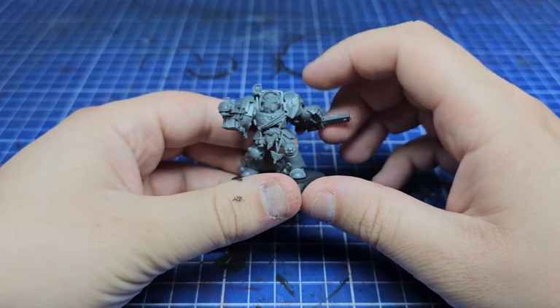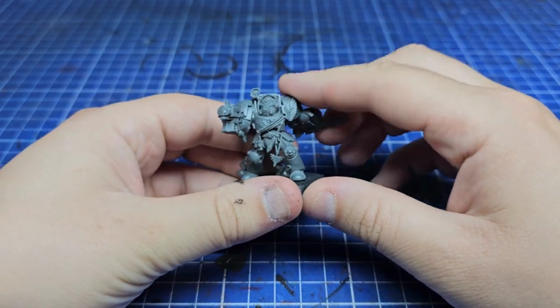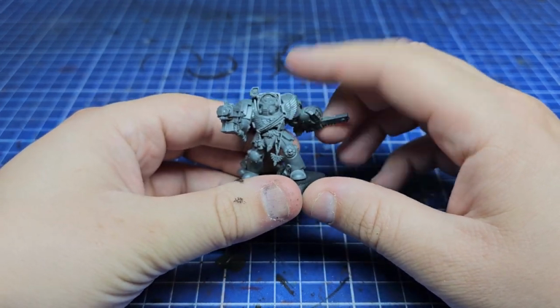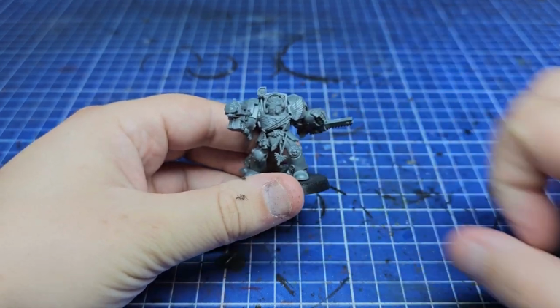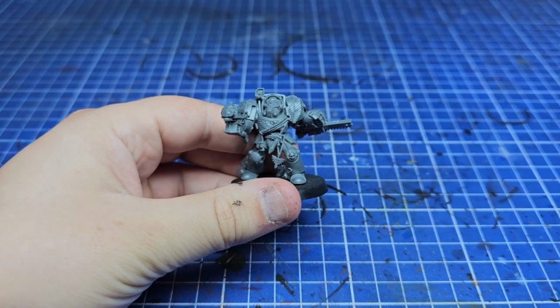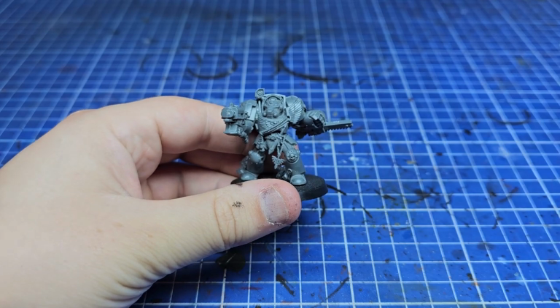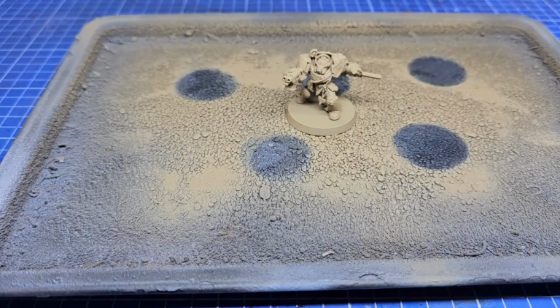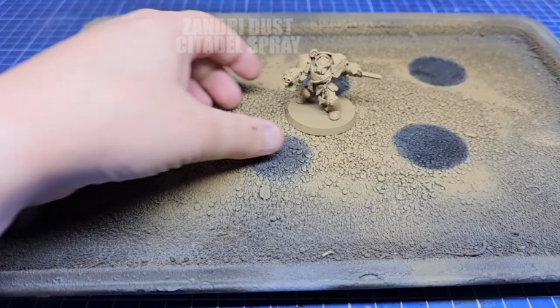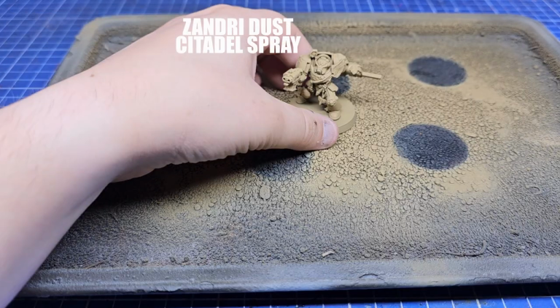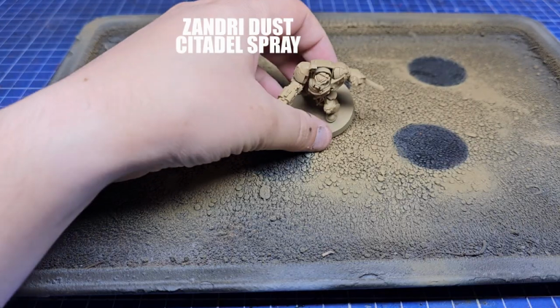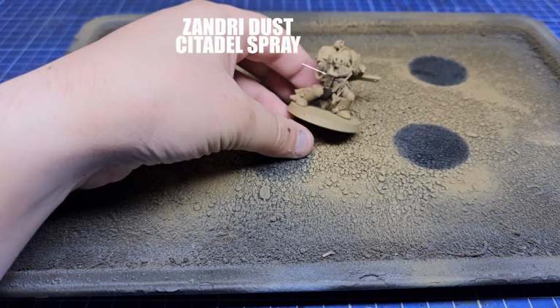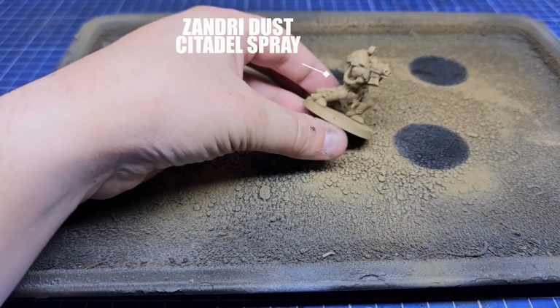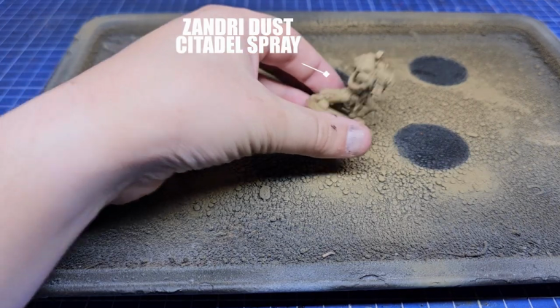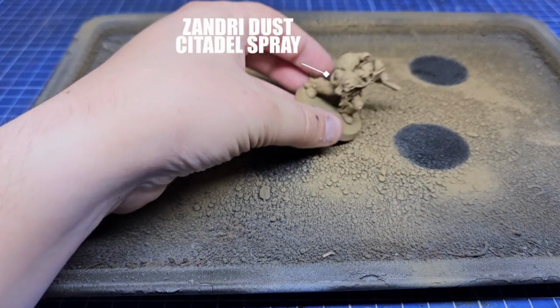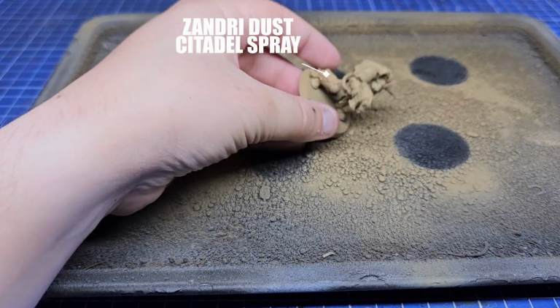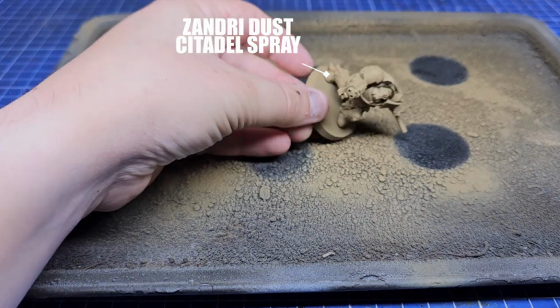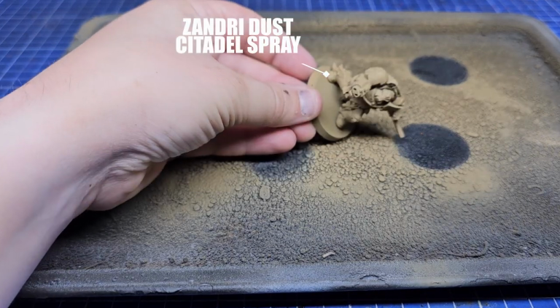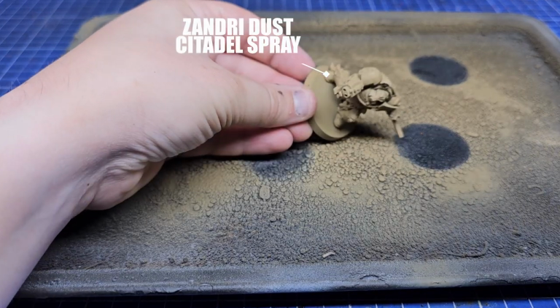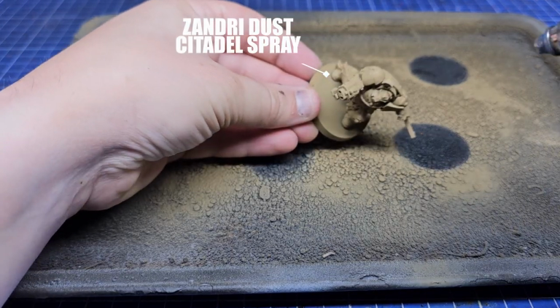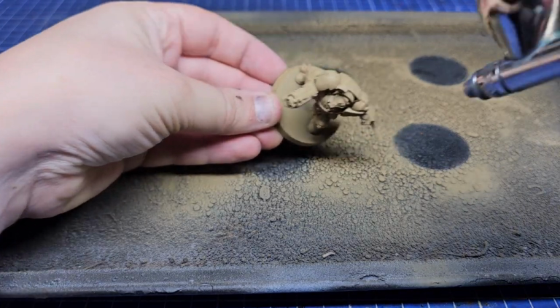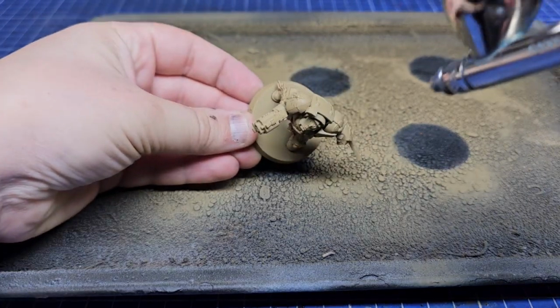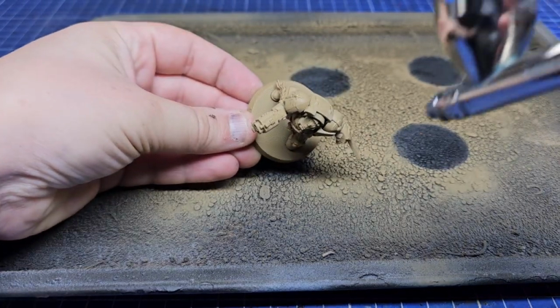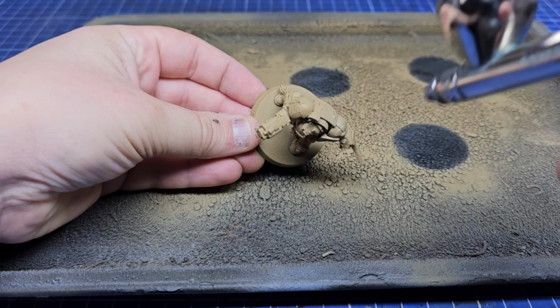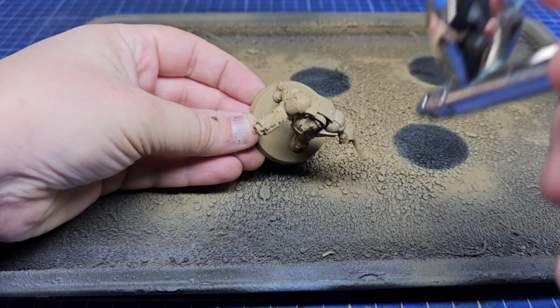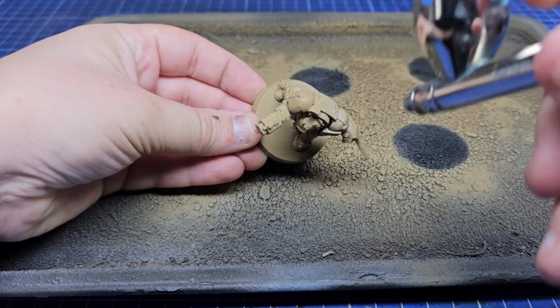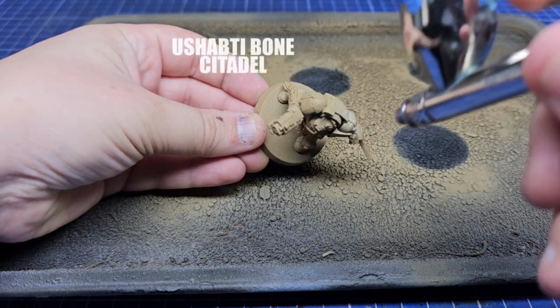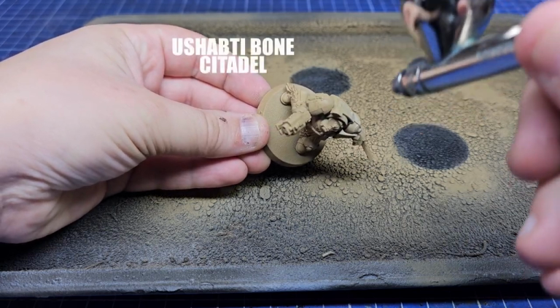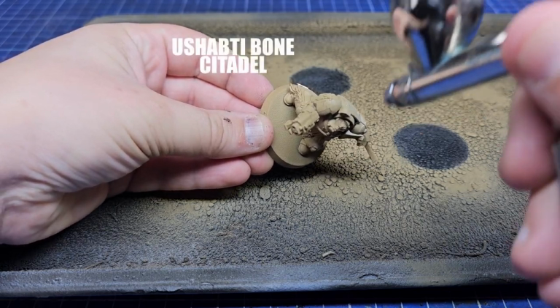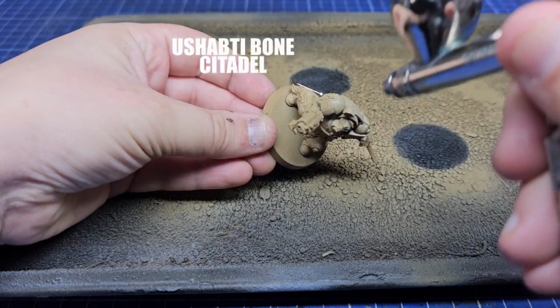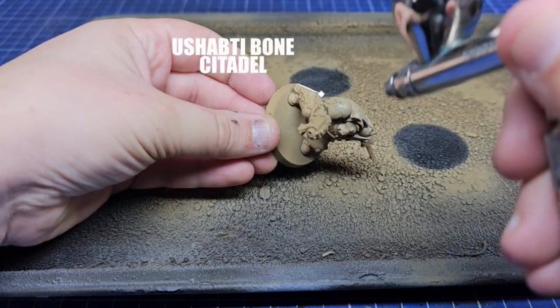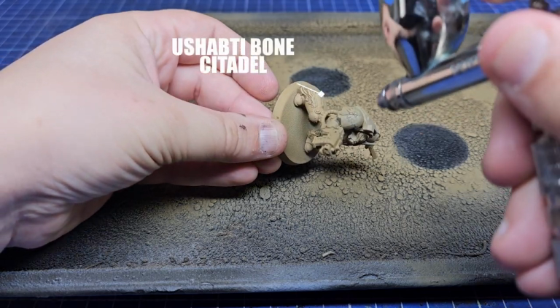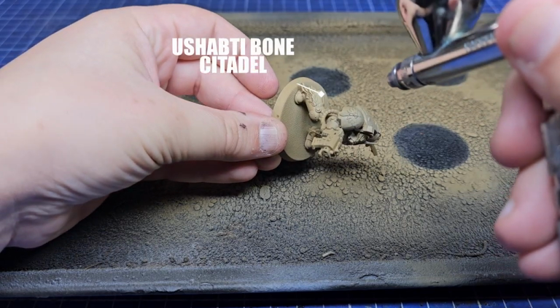Jumping straight in, we're going to use Zandri Dust from Citadel to spray these guys a nice tan colour. This is the perfect base coat for all that bone armour.